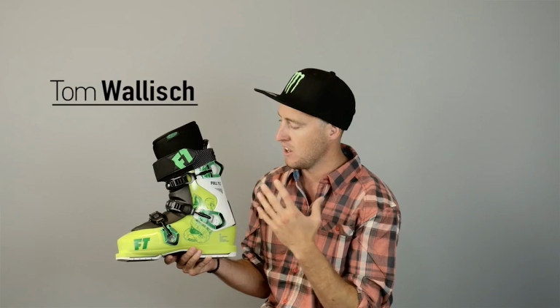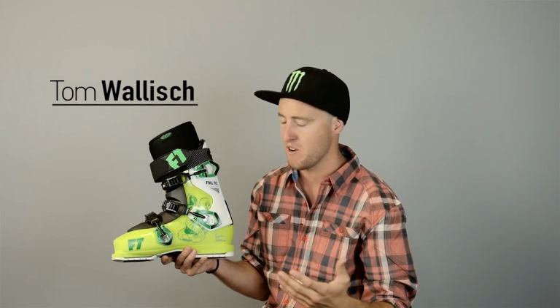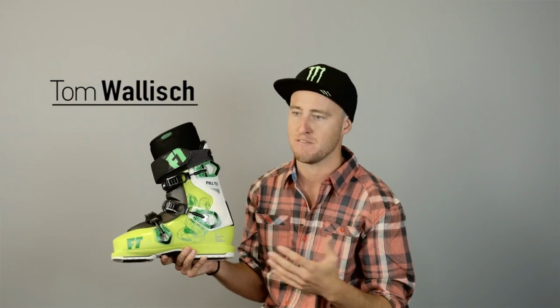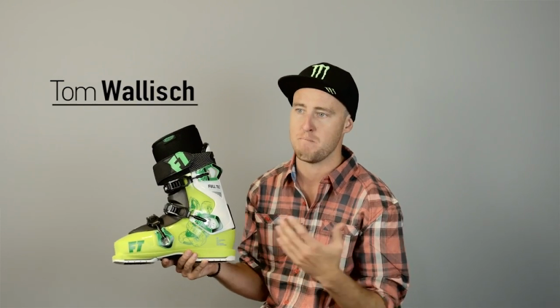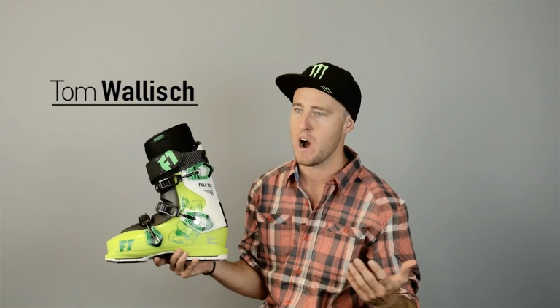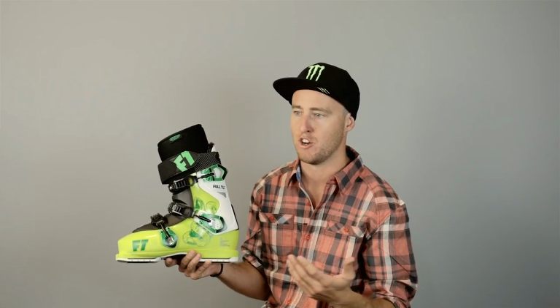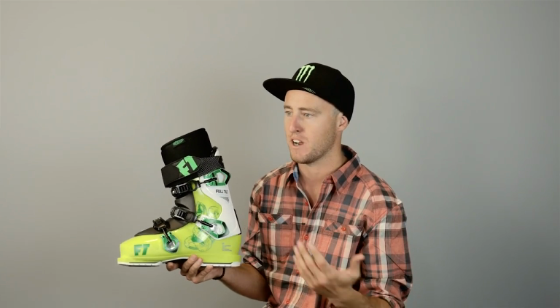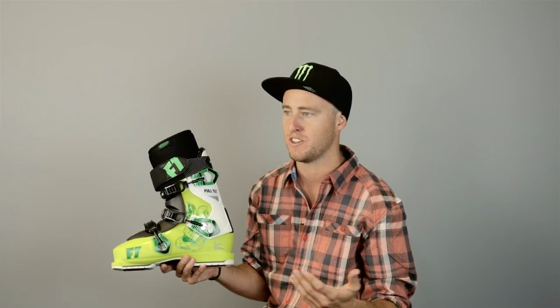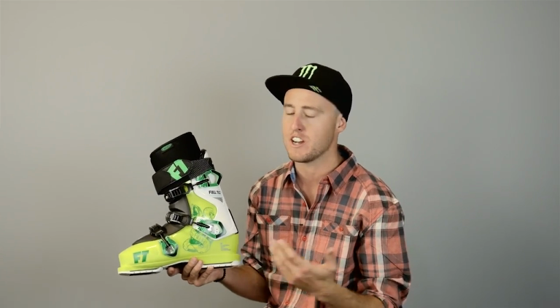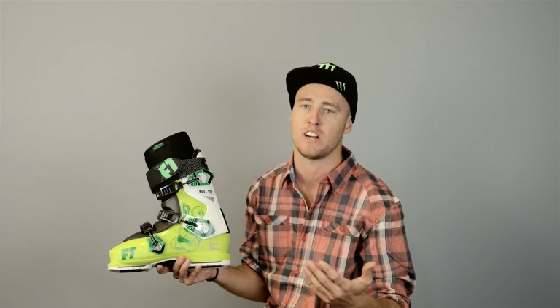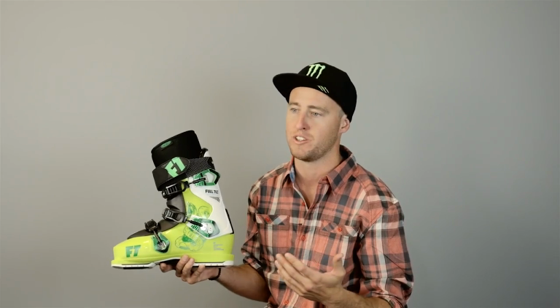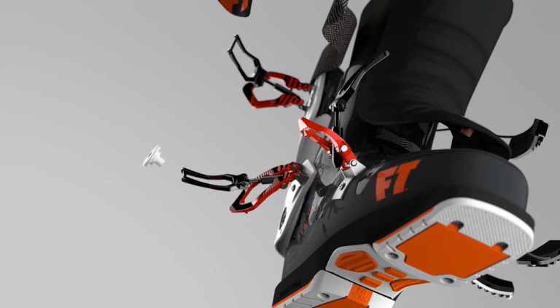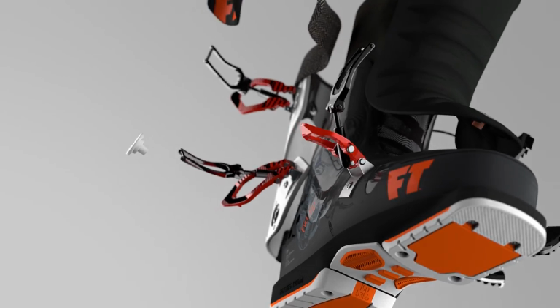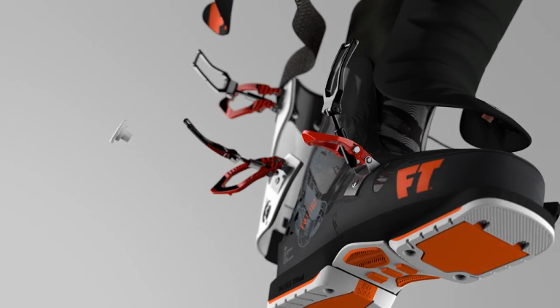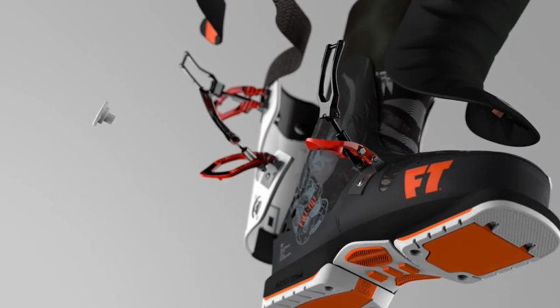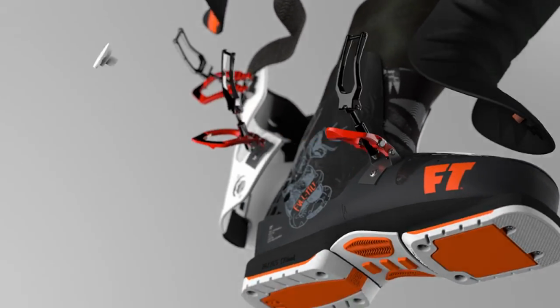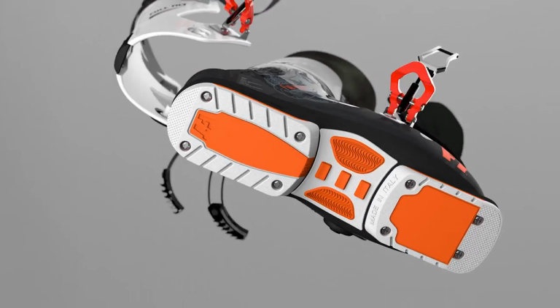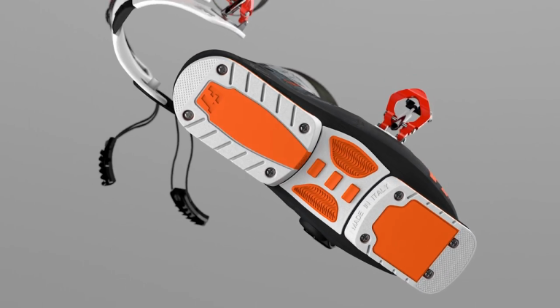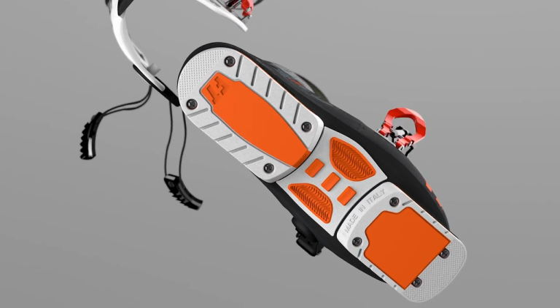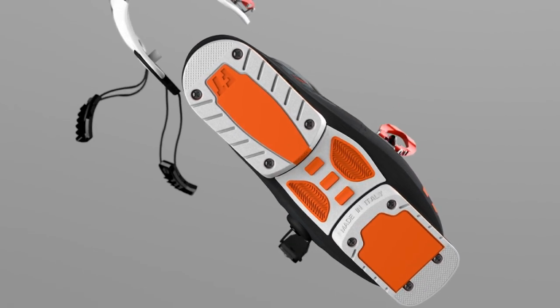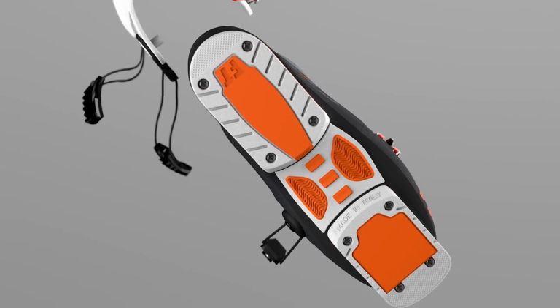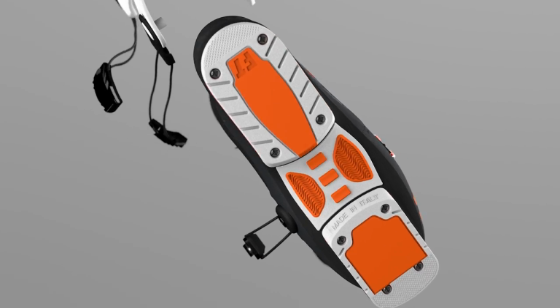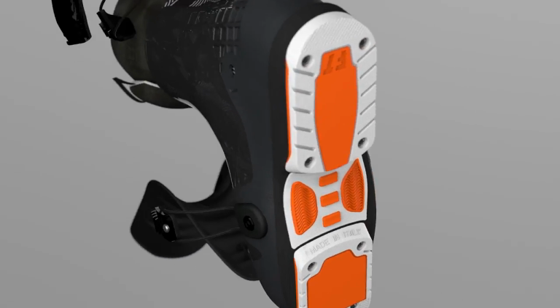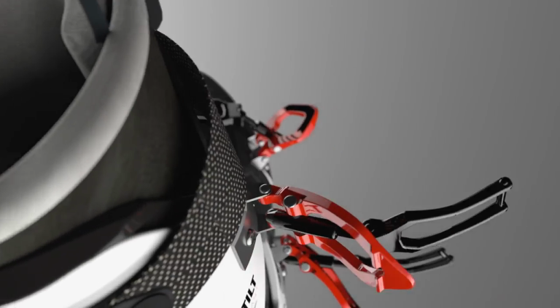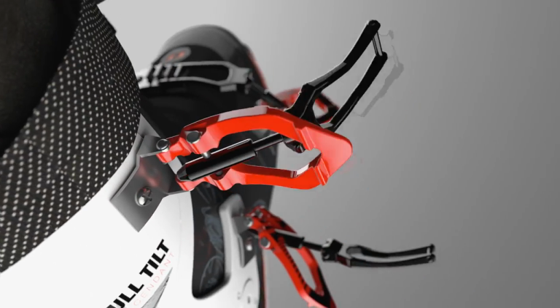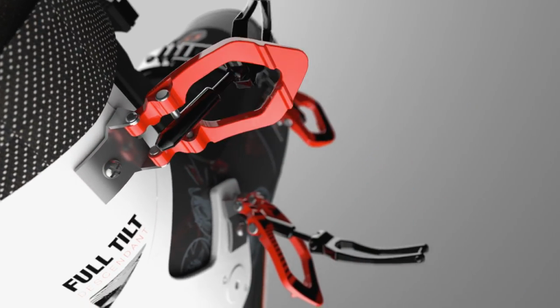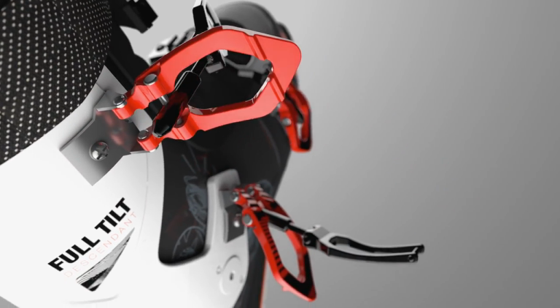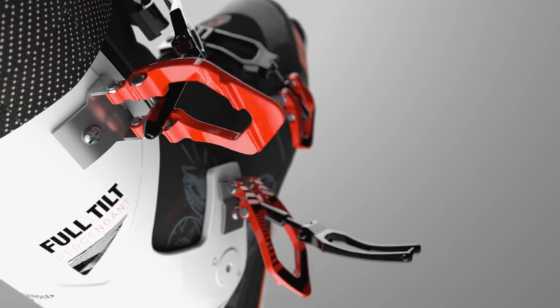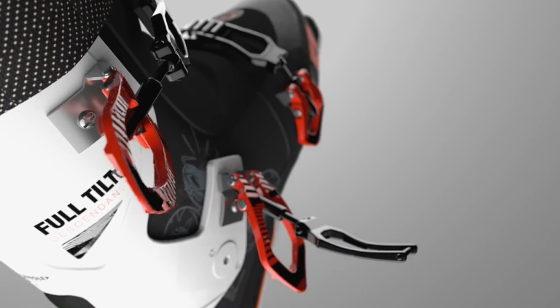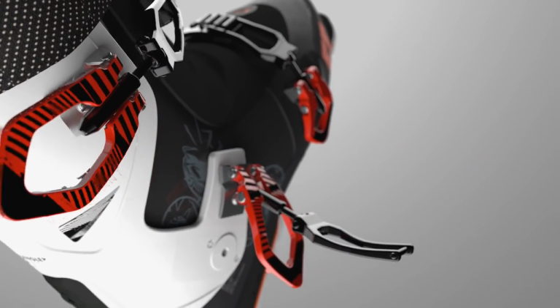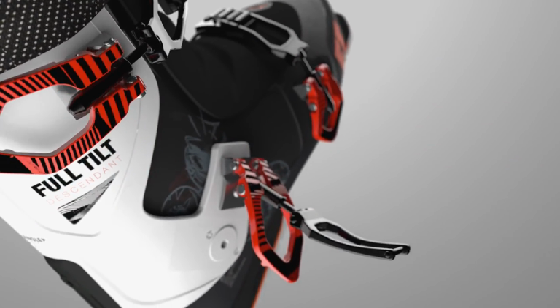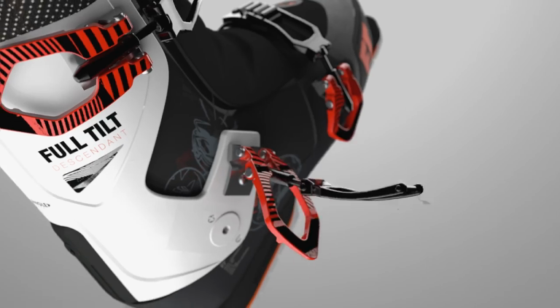A lot of my friends have a wider foot or a bigger foot and they can never try the Full Tilt boots. It just didn't fit their feet — it's been tried and hasn't worked — and finally Full Tilt came out with a boot, the Descendant, that's built and made for that person with the wider foot.